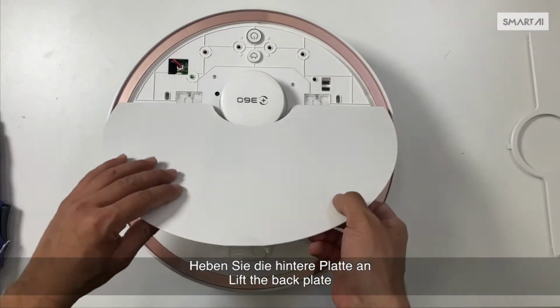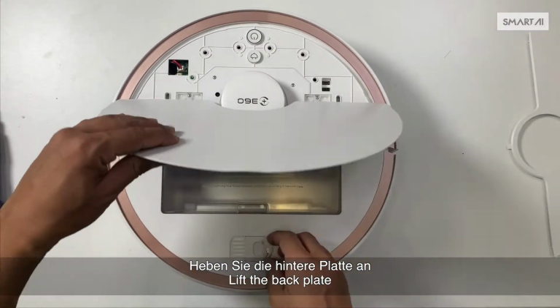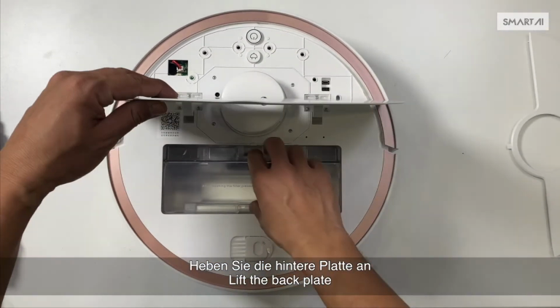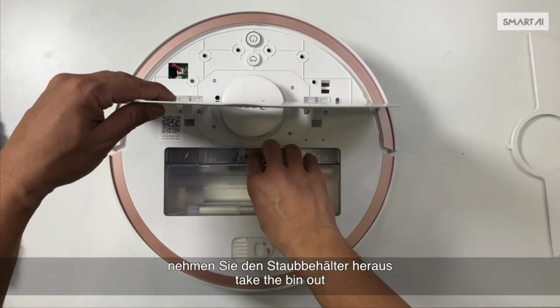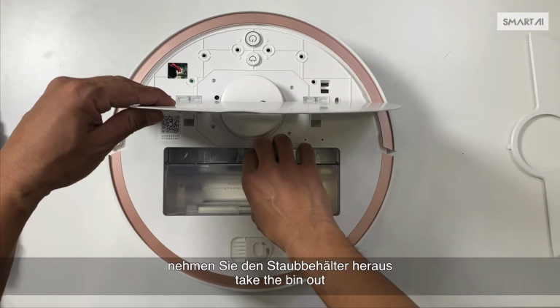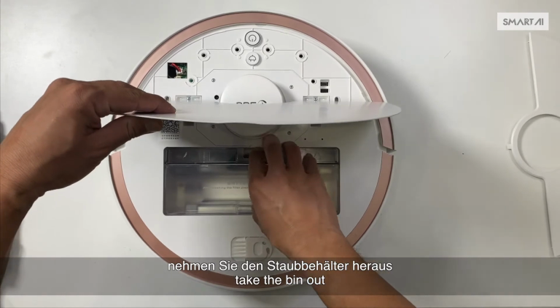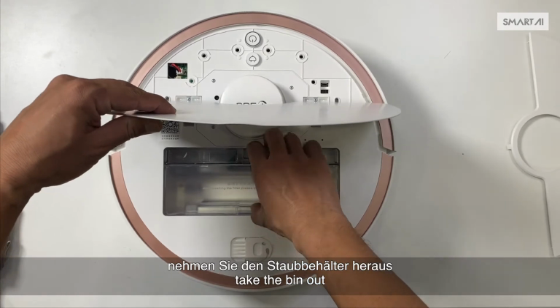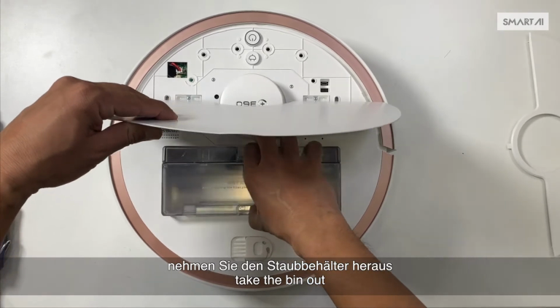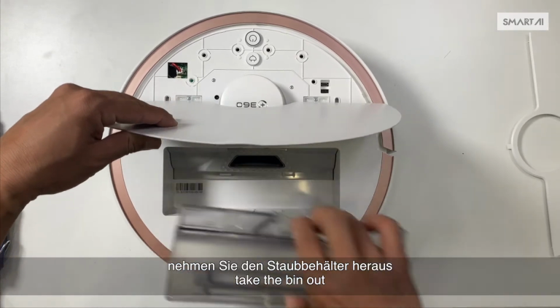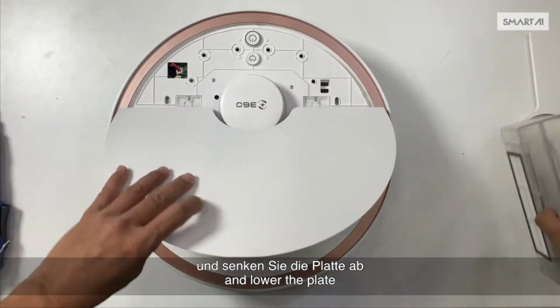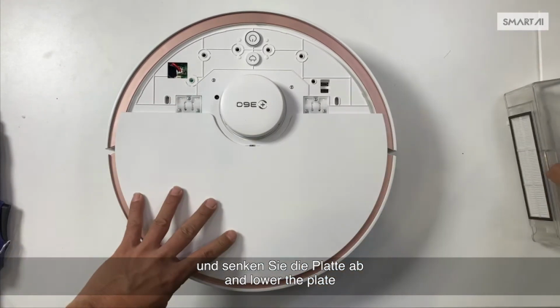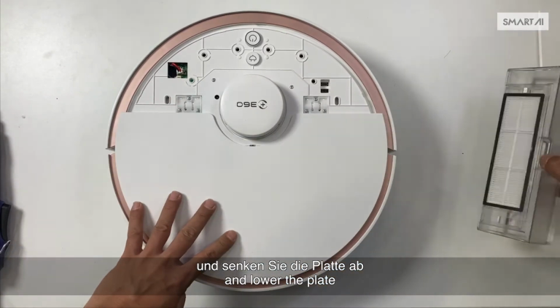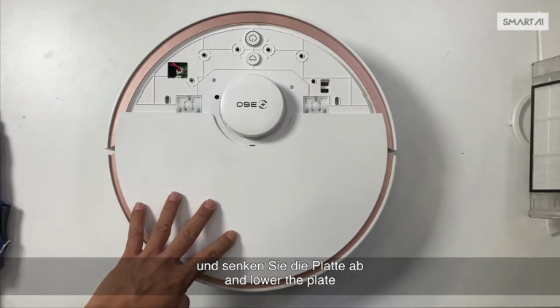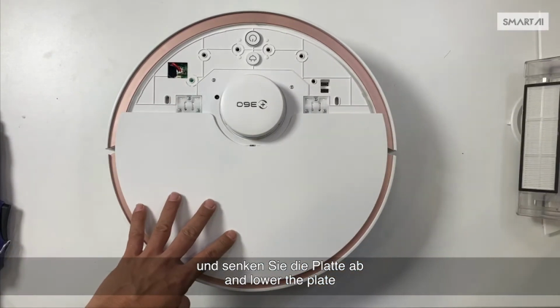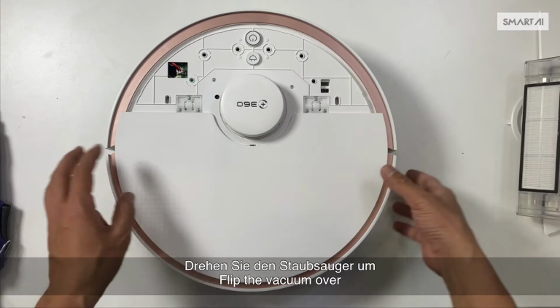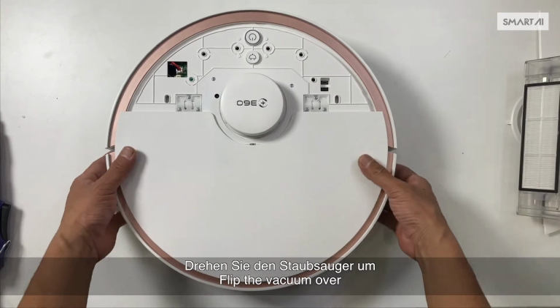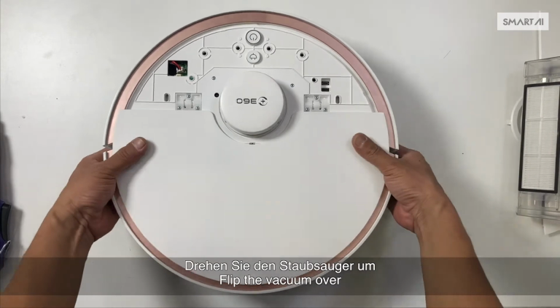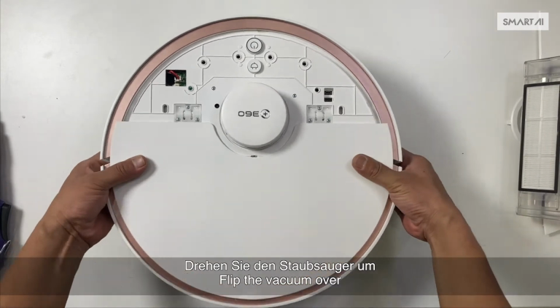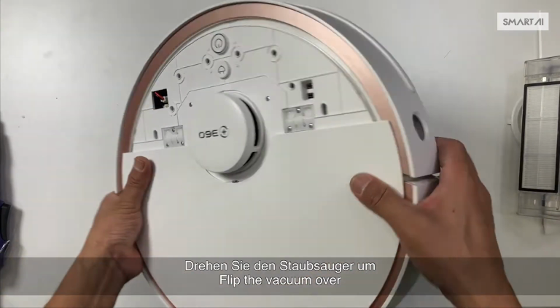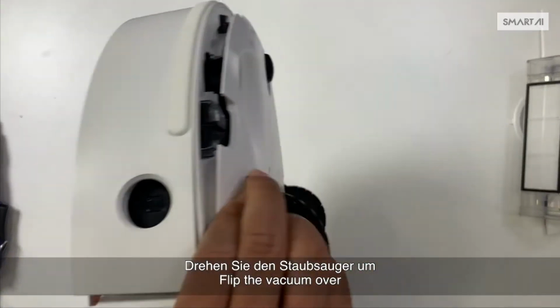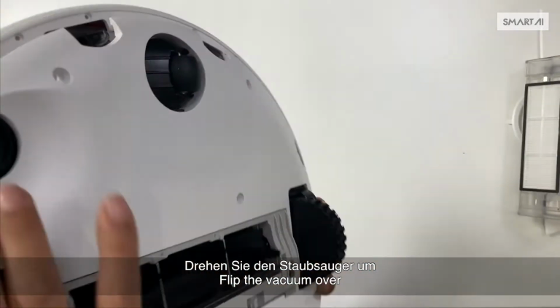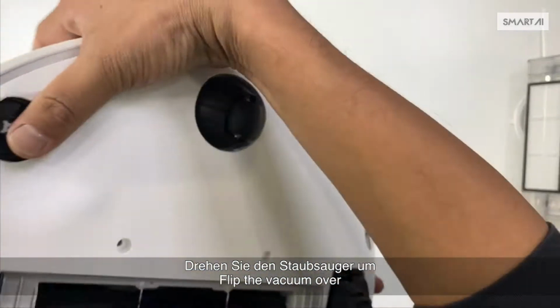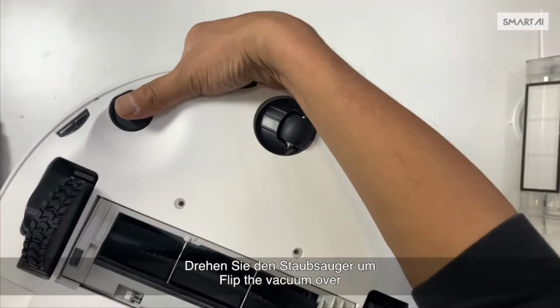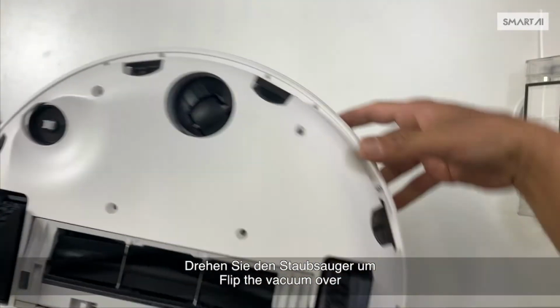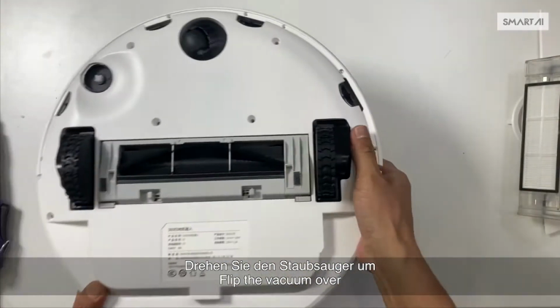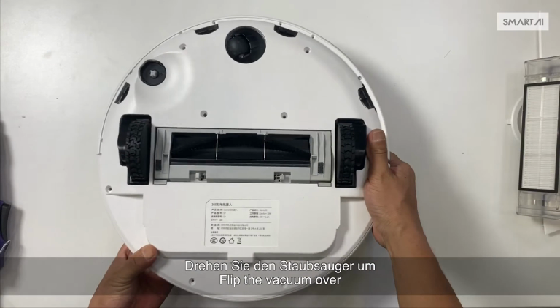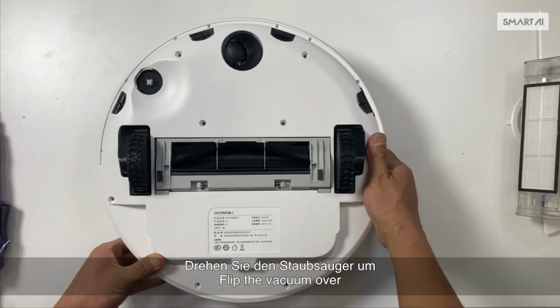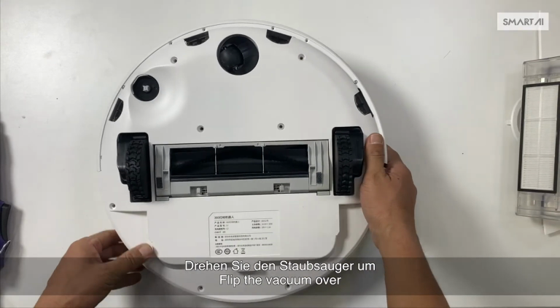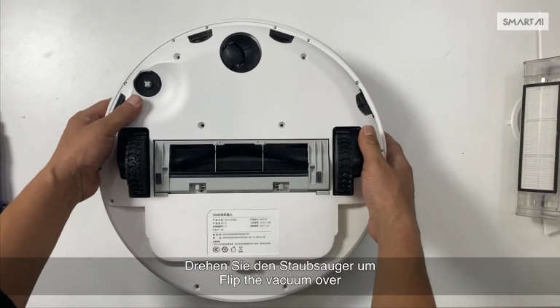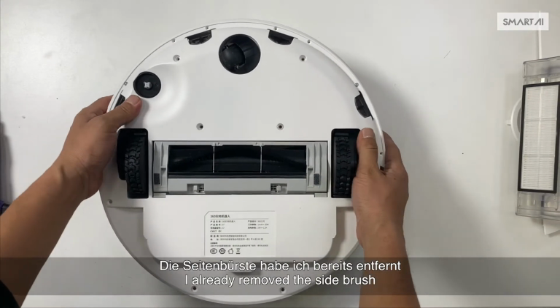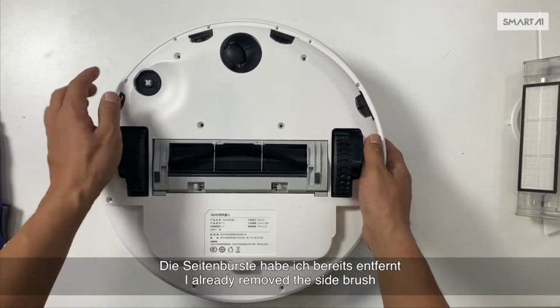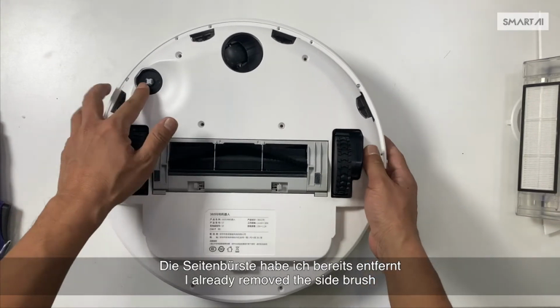Take the bin out and lower the plate. Flip the vacuum over. The side brush has already been removed.